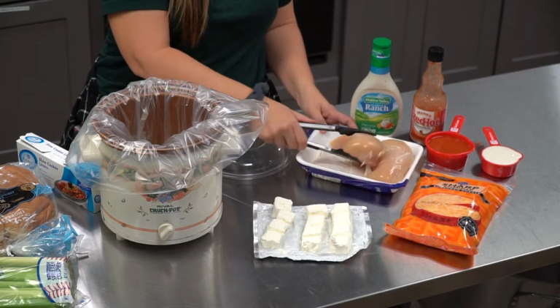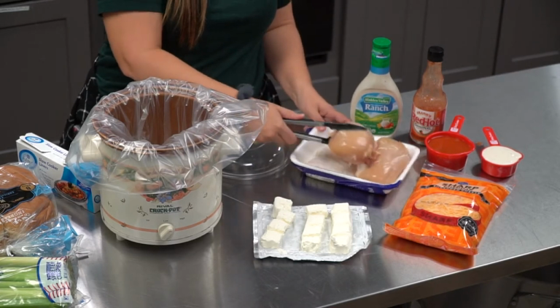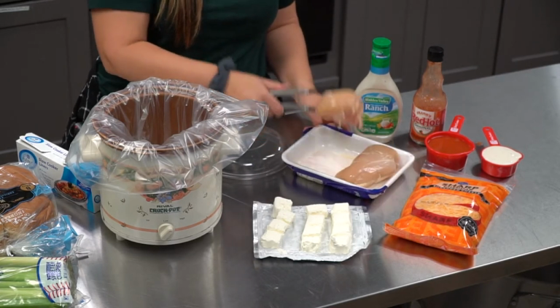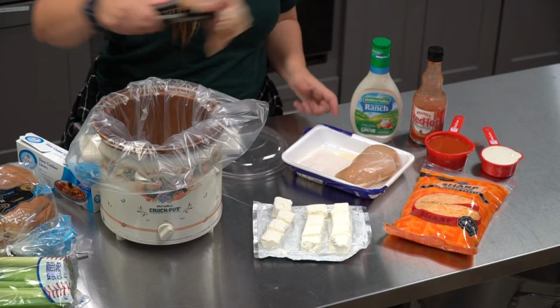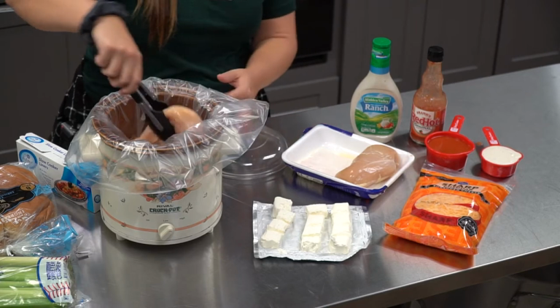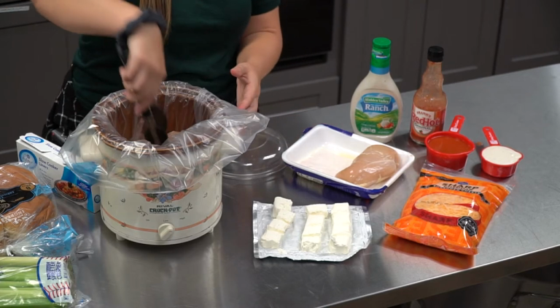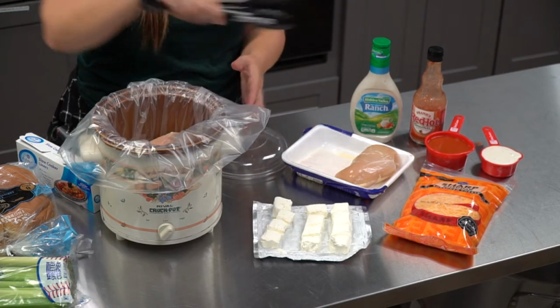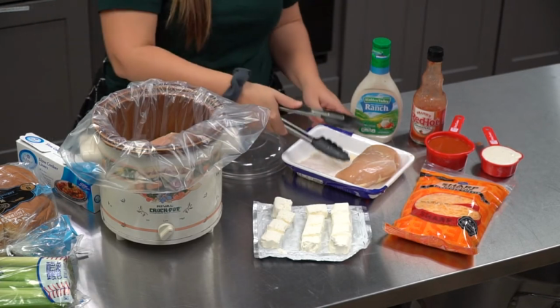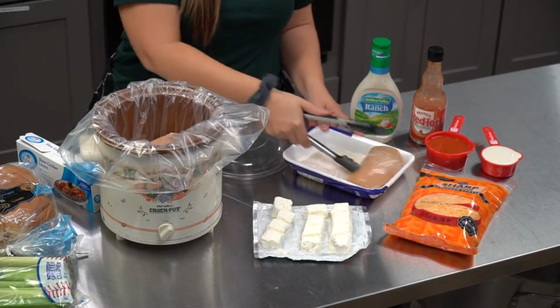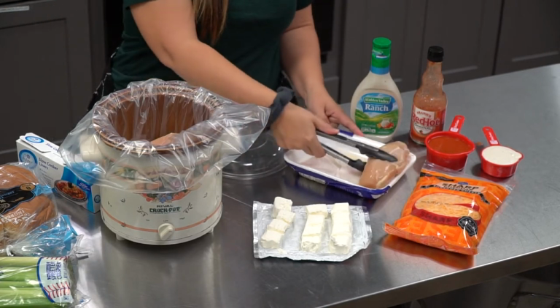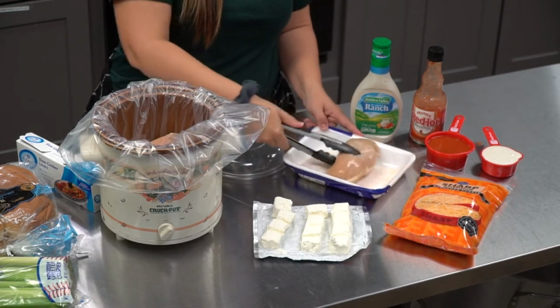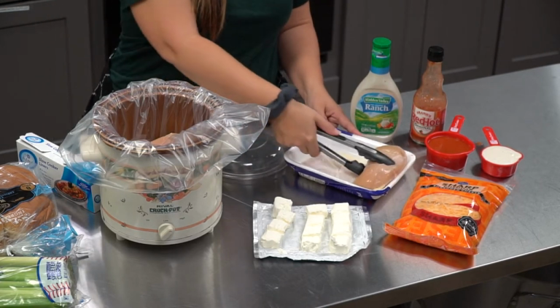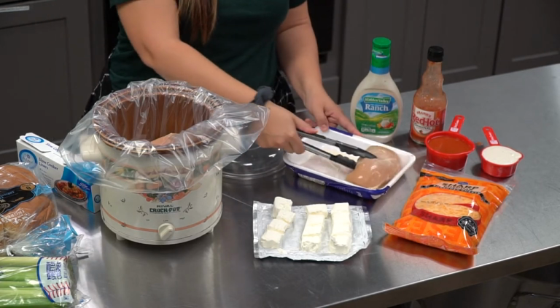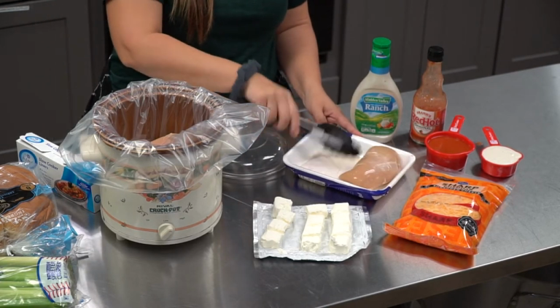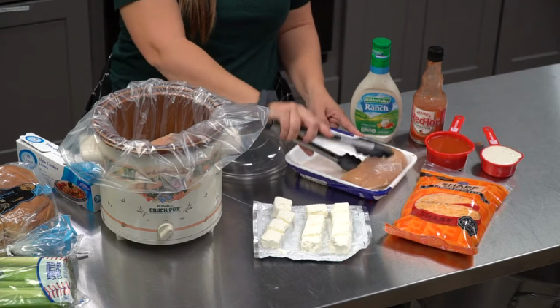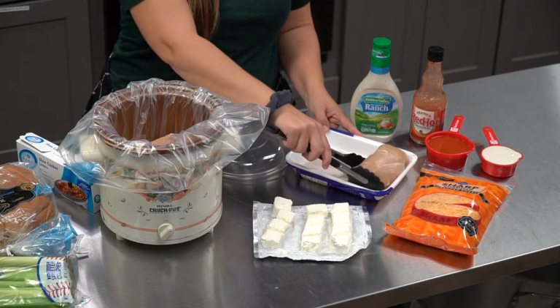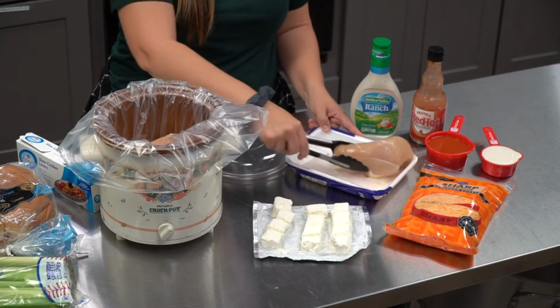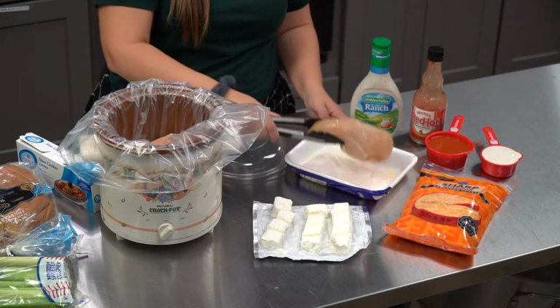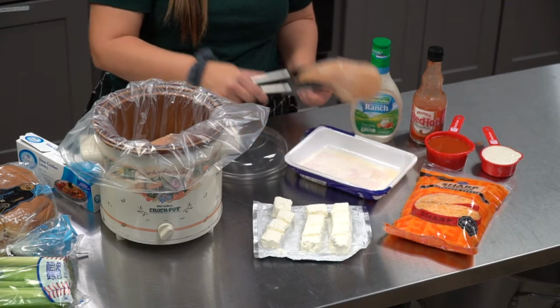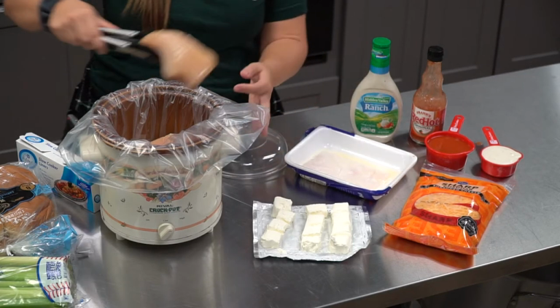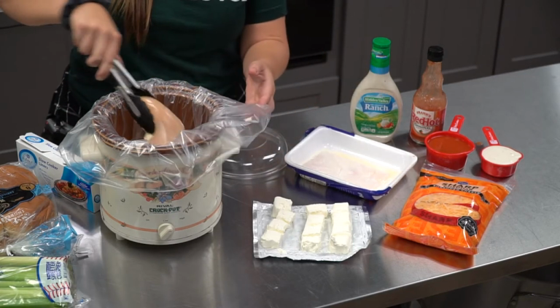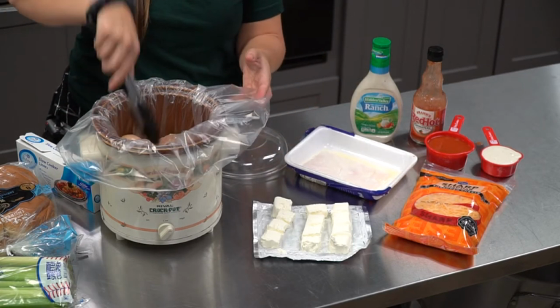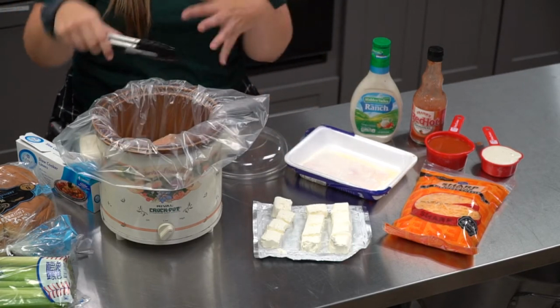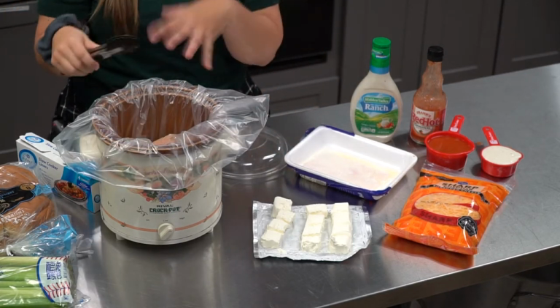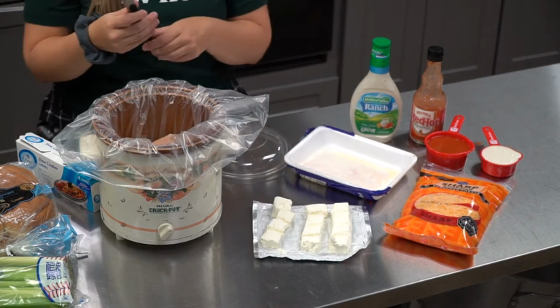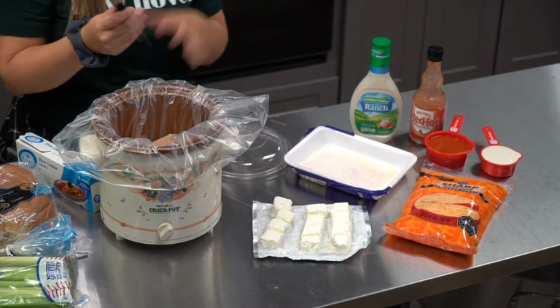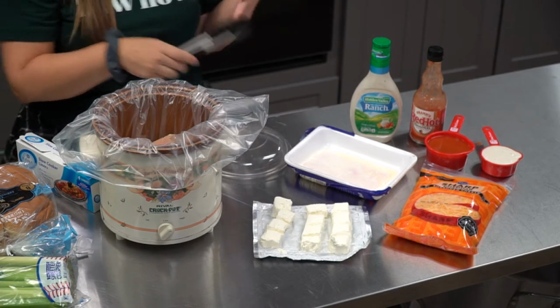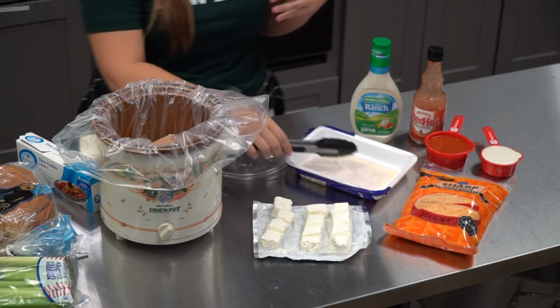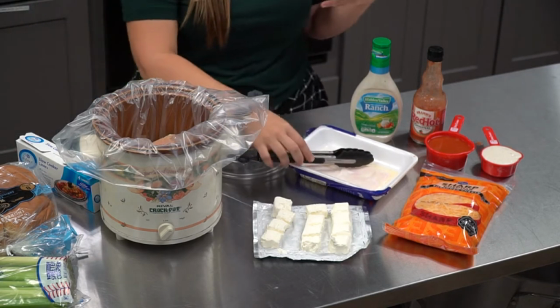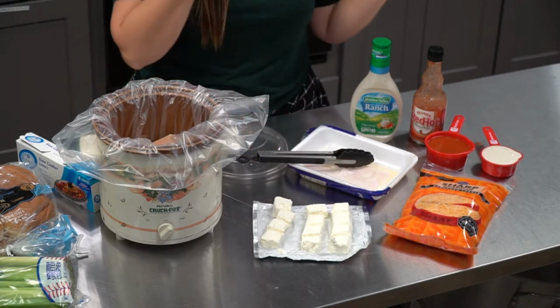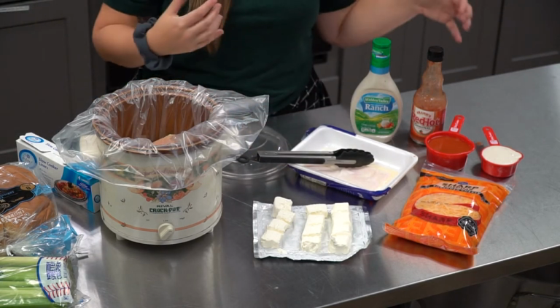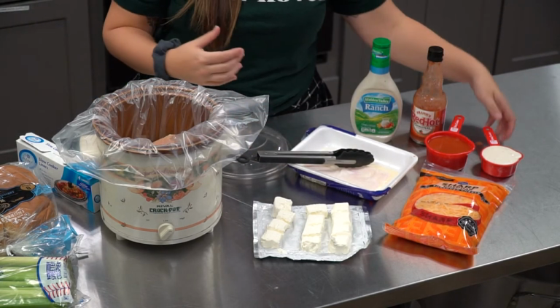If you use frozen chicken, just cook it for an extra hour or so. And if you're in a hurry, you can also use a rotisserie chicken from the deli section of your grocery store, shred that up by hand, and throw it in for a faster meal.